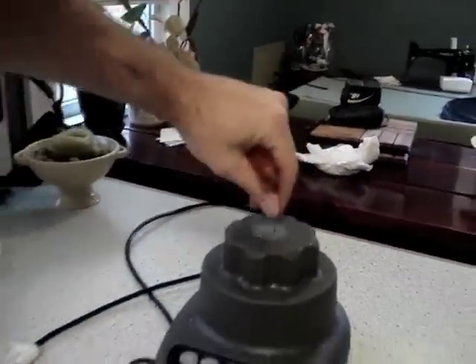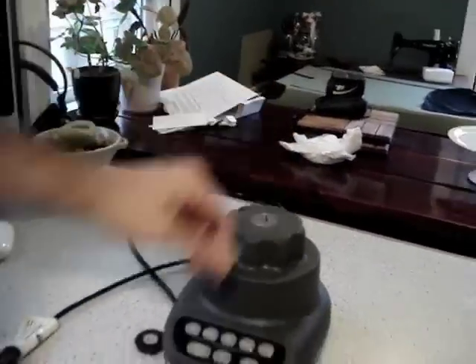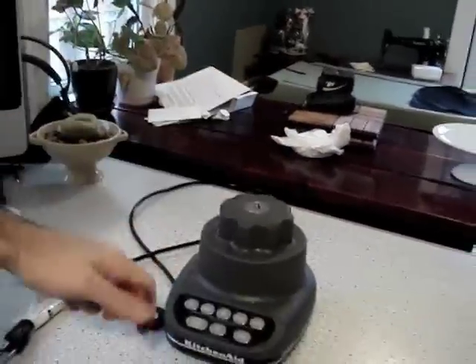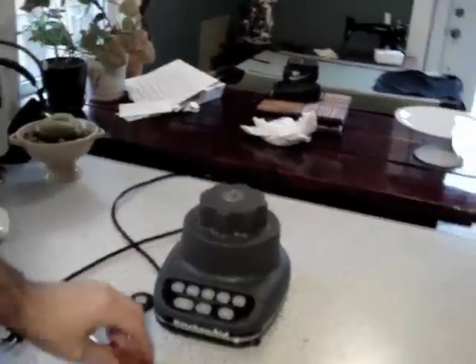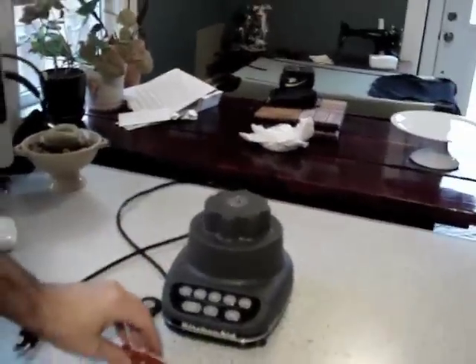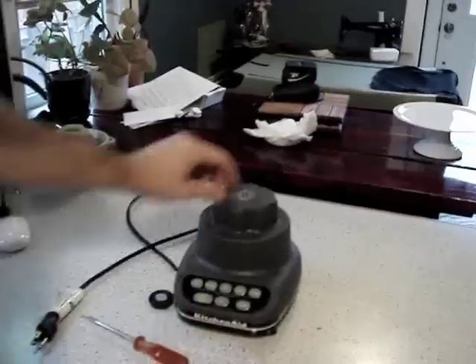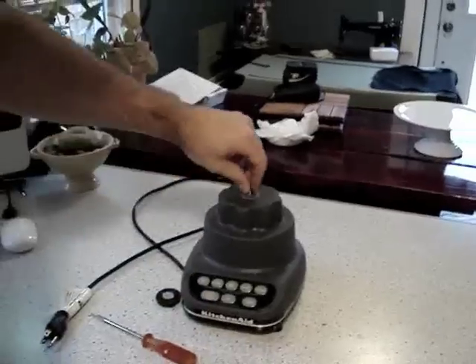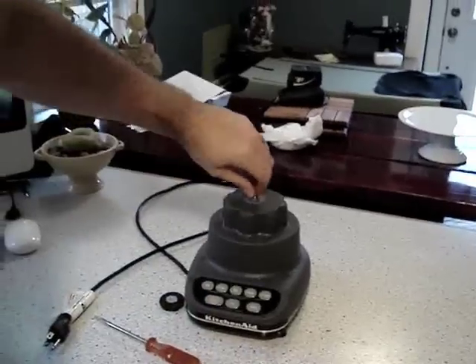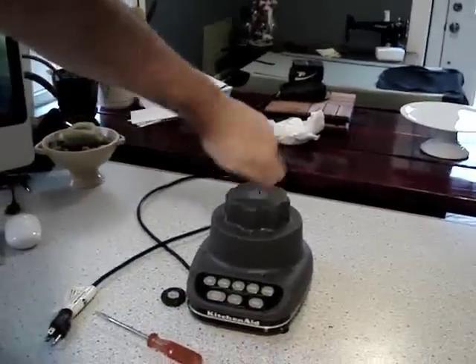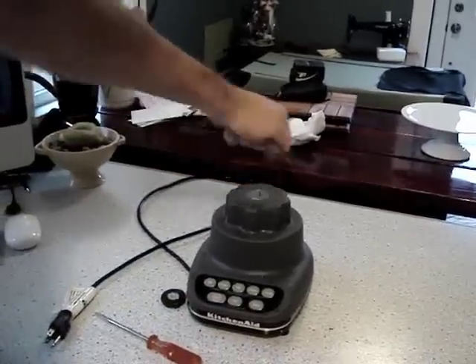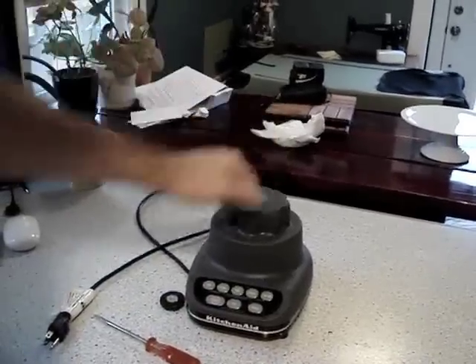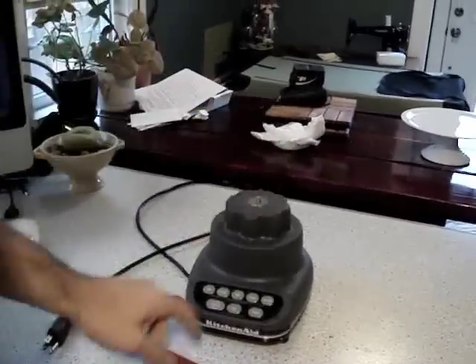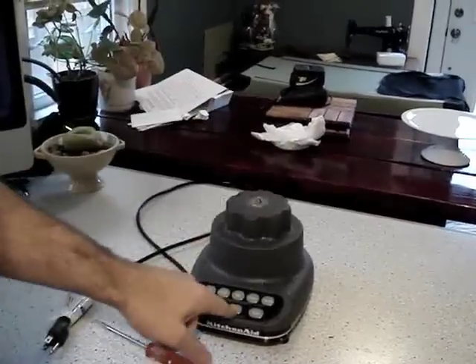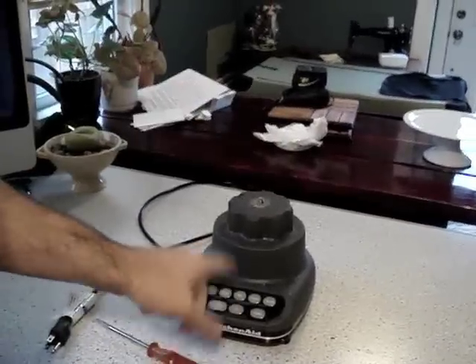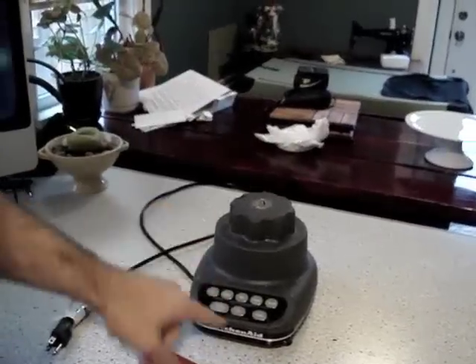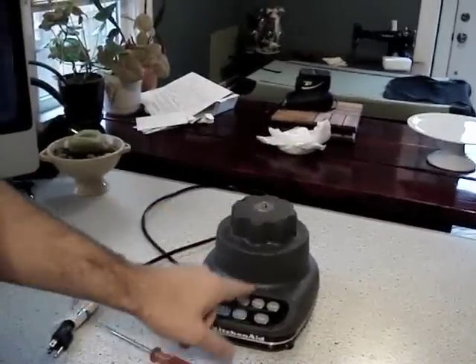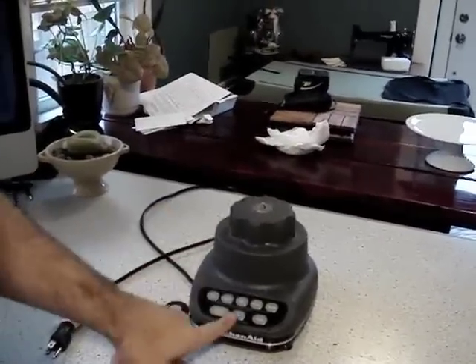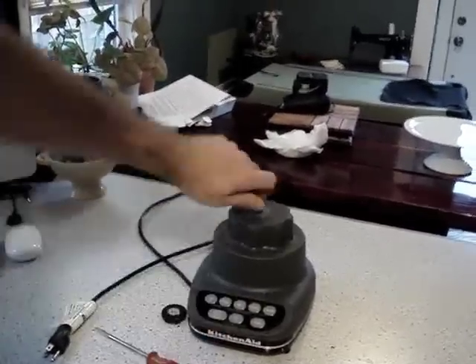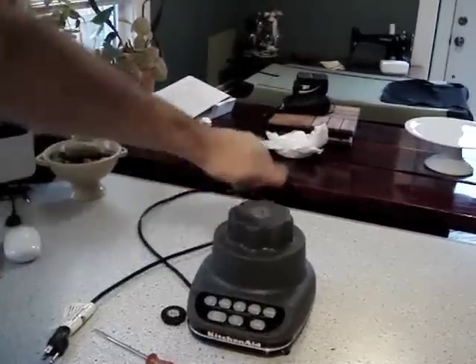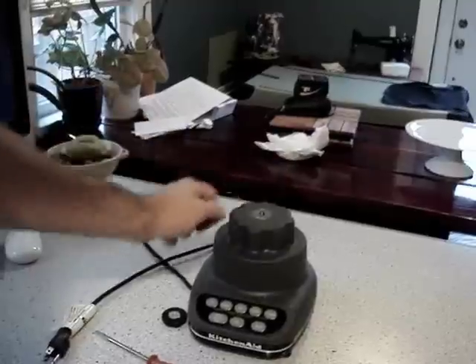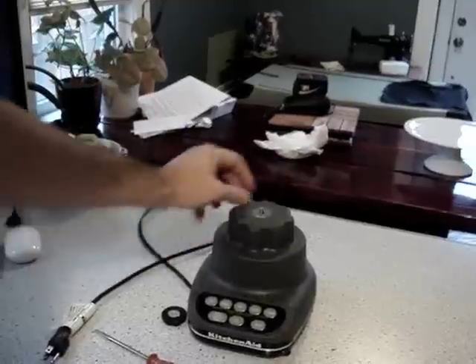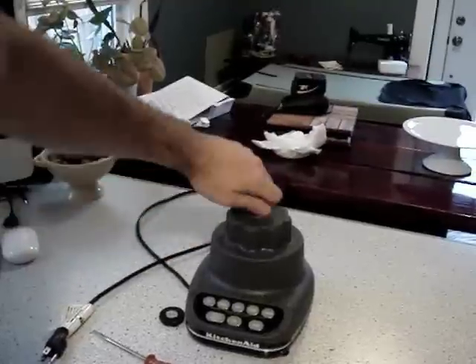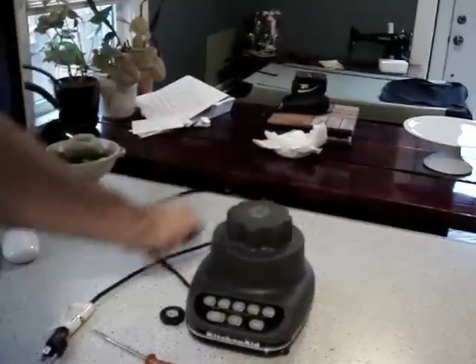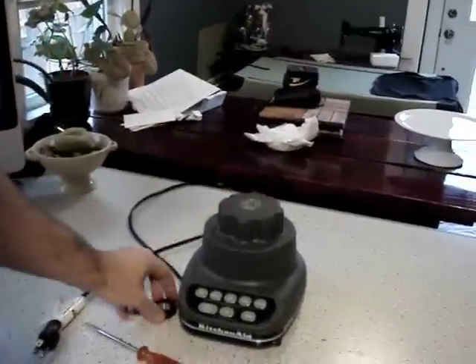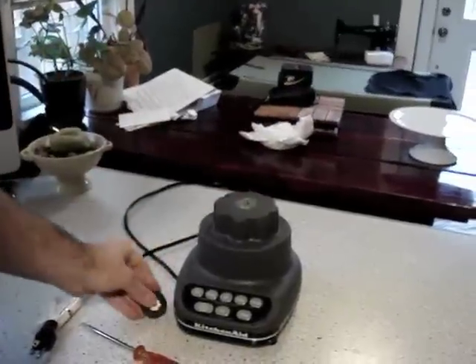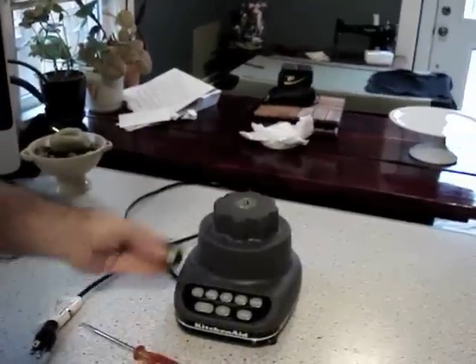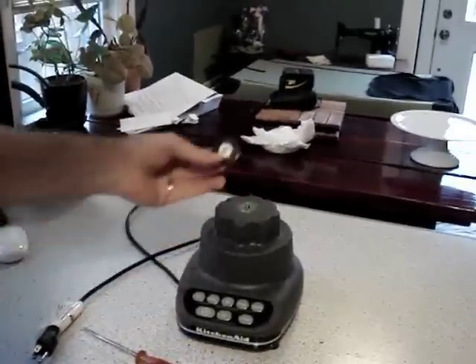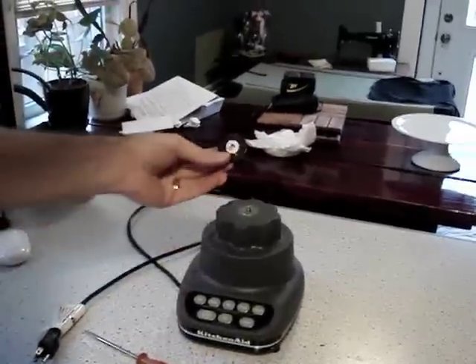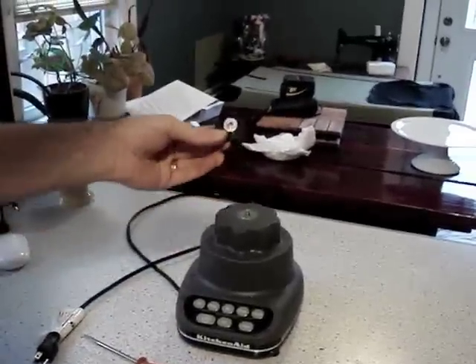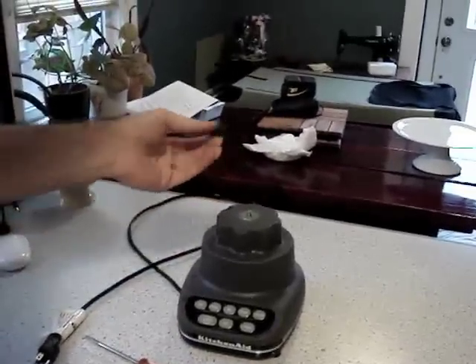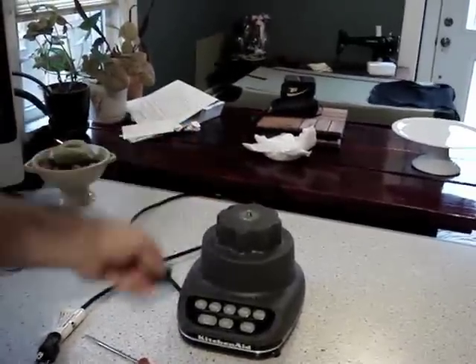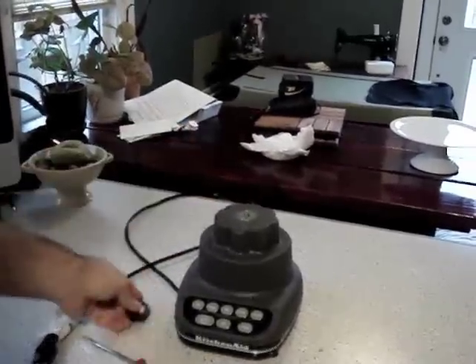Then you can replace it with your new one. Tighten it on using a wrench. Some people say you can even turn on the blender to tighten the new one back on. But getting this far is the greatest challenge.